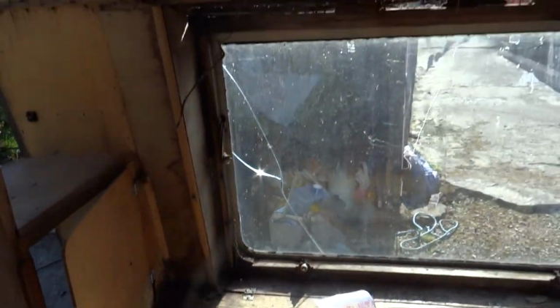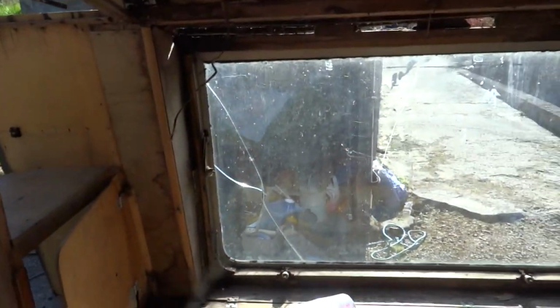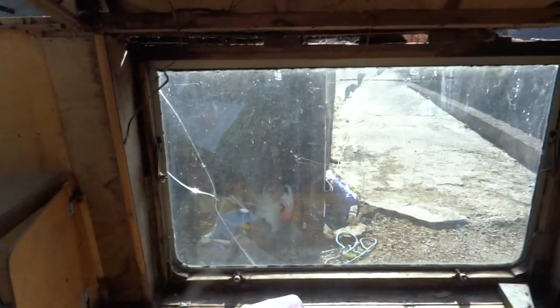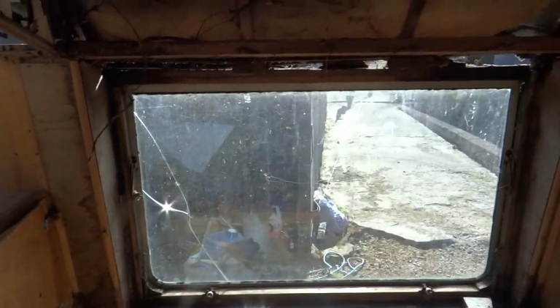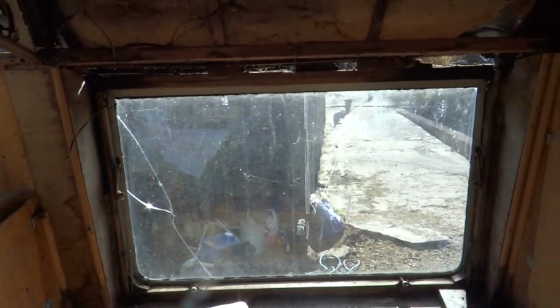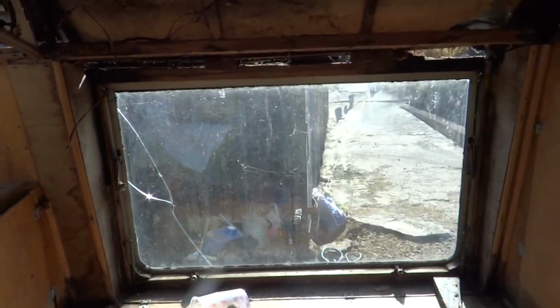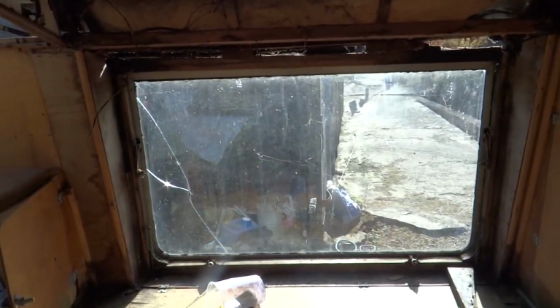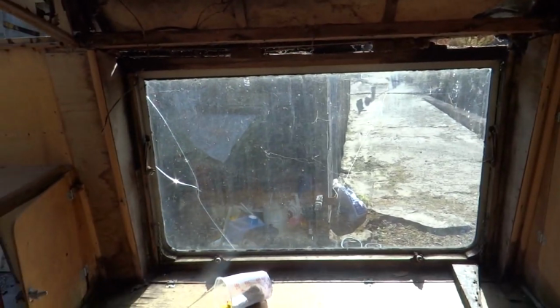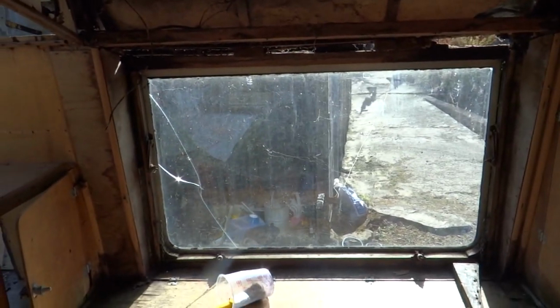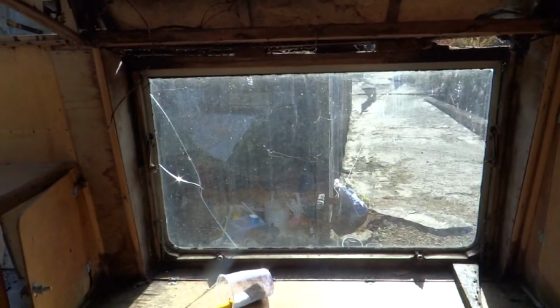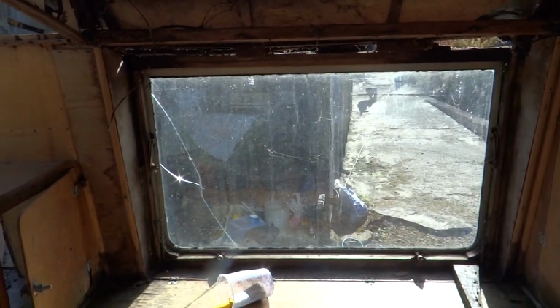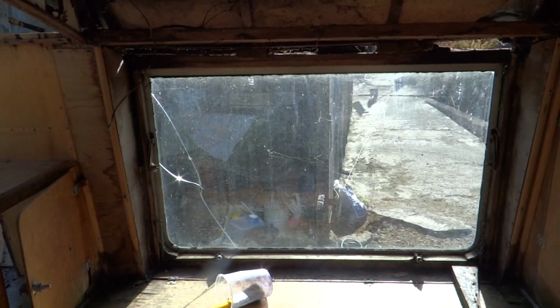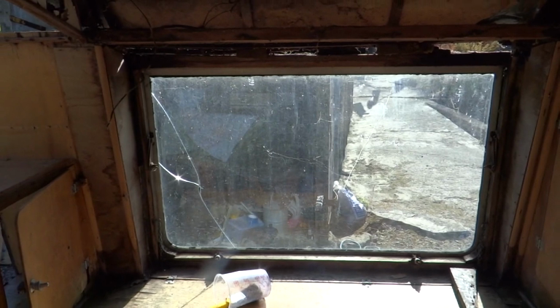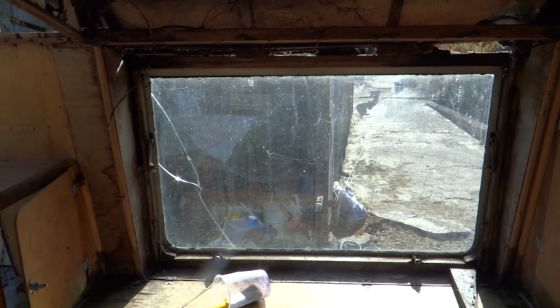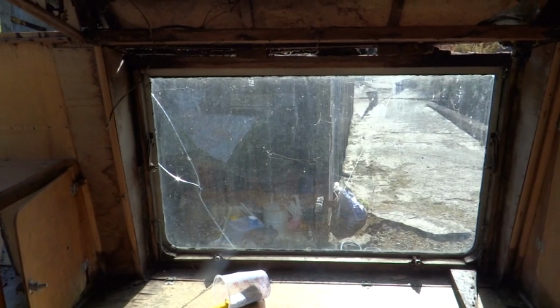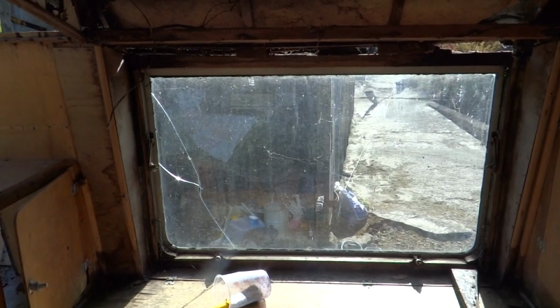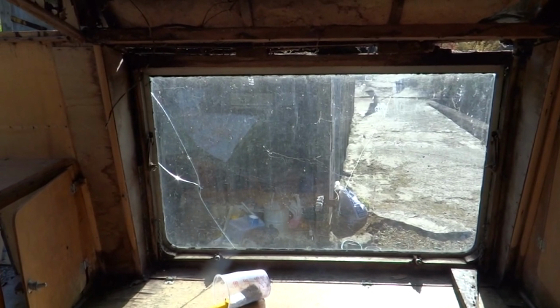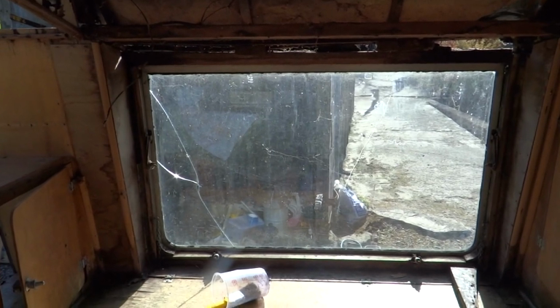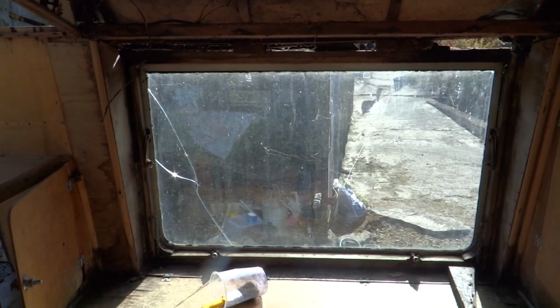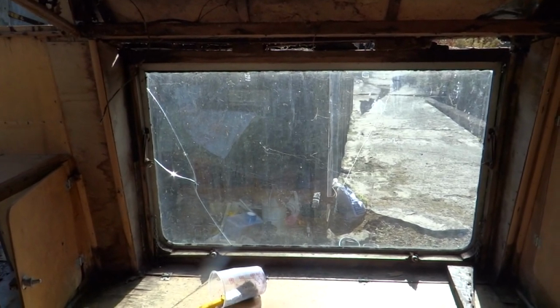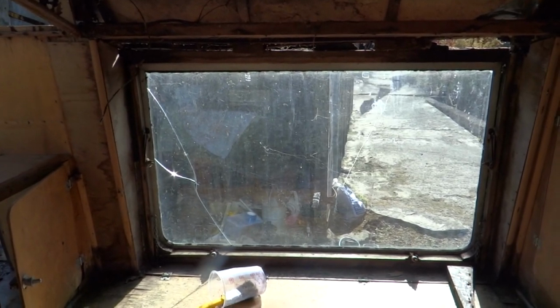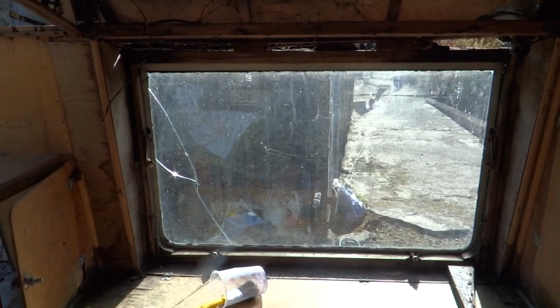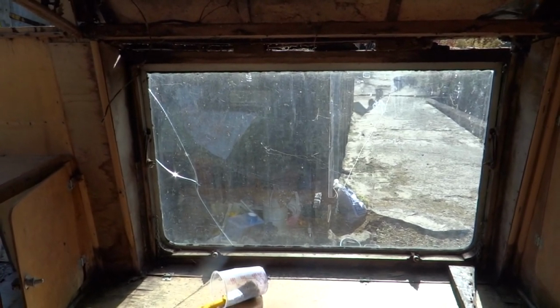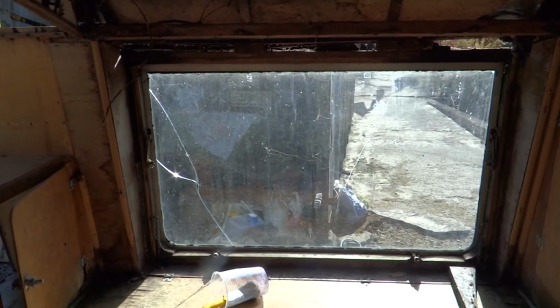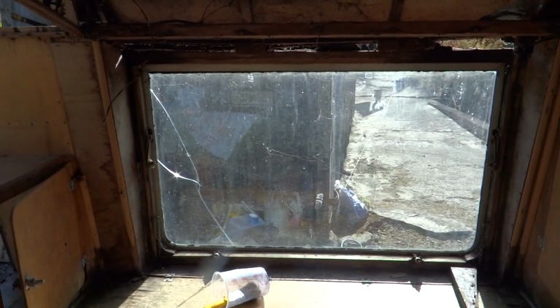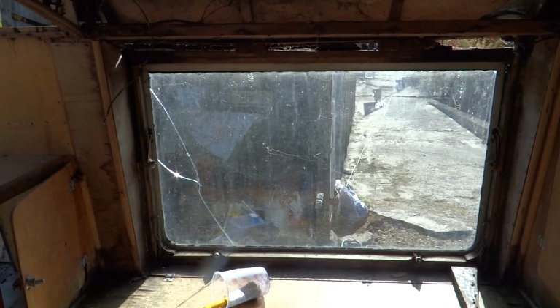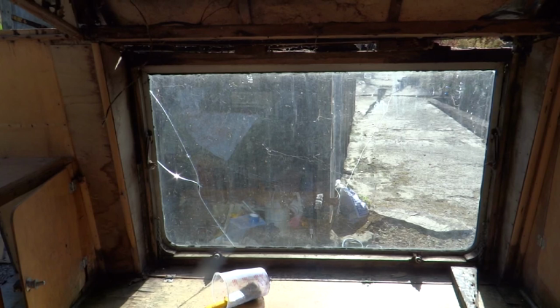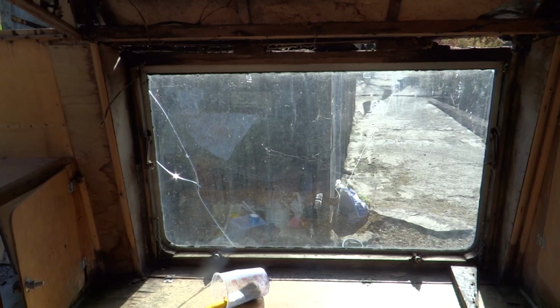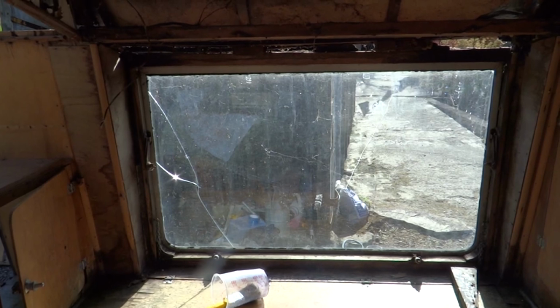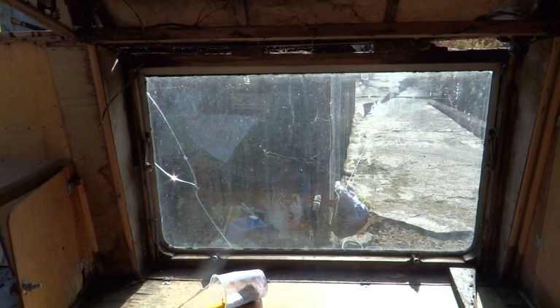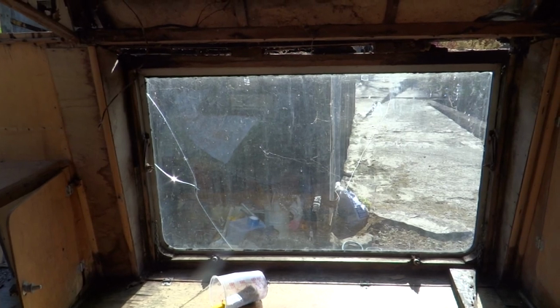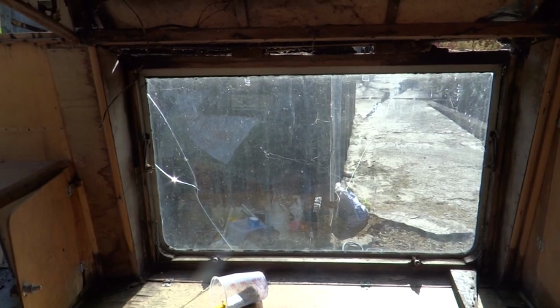The windows were replaced in the 1960s. The original windows were sliding windows, a bit like a sash window, so they'll have to be reinstated.